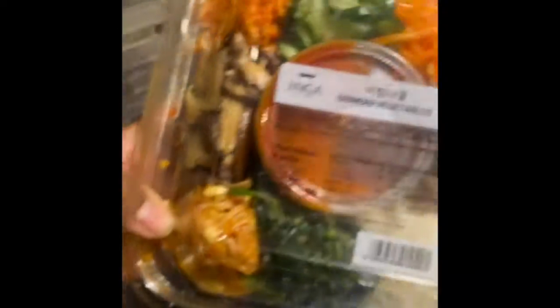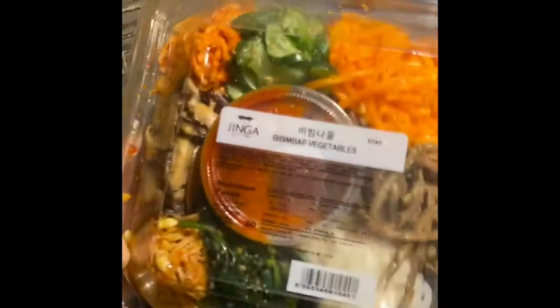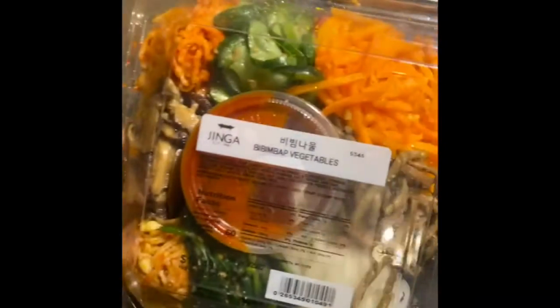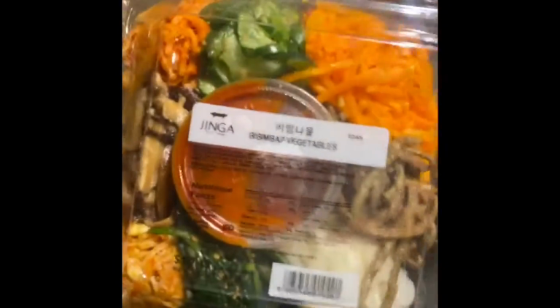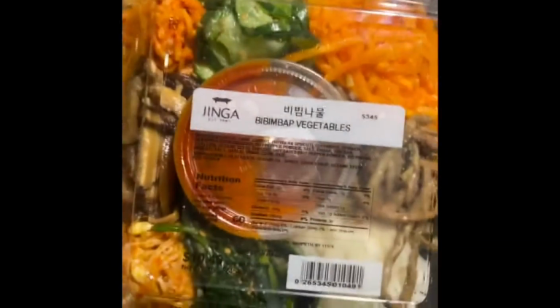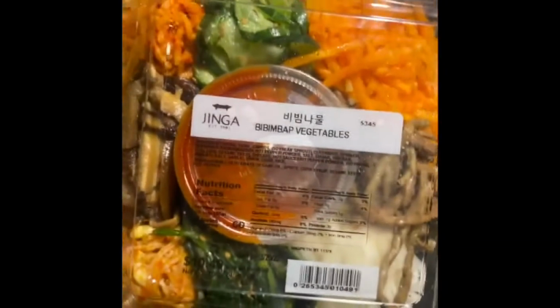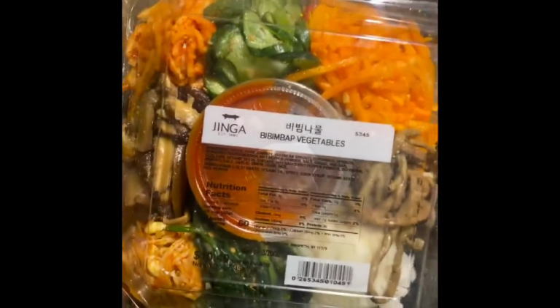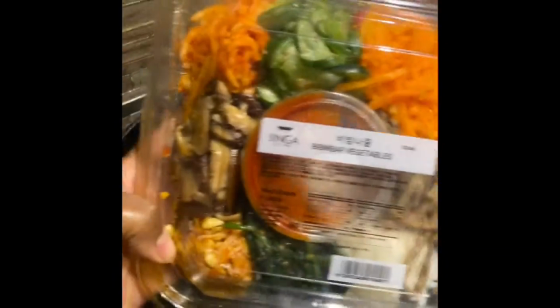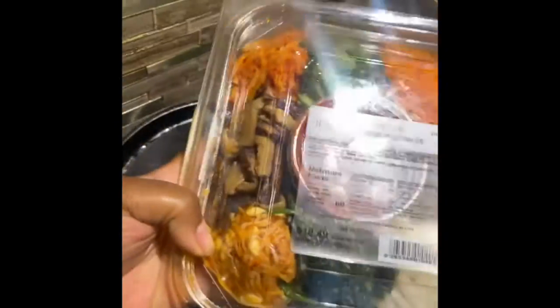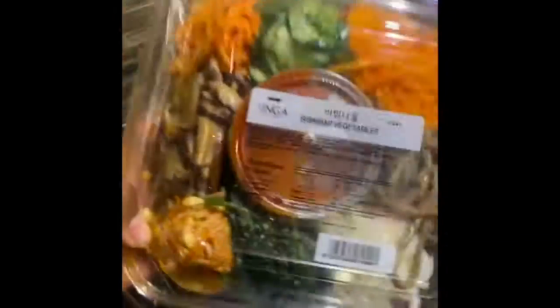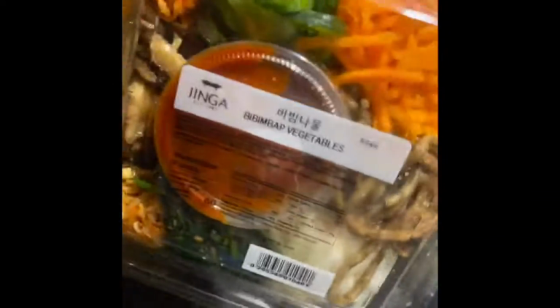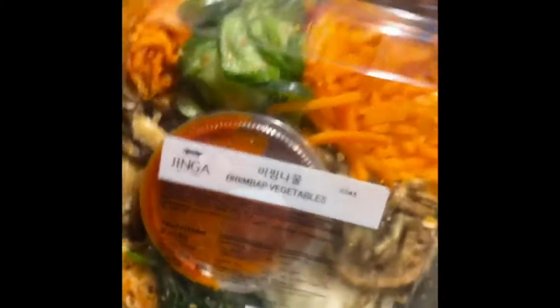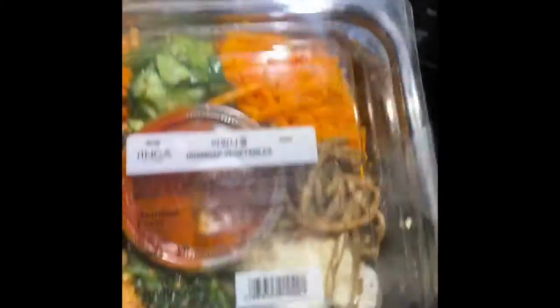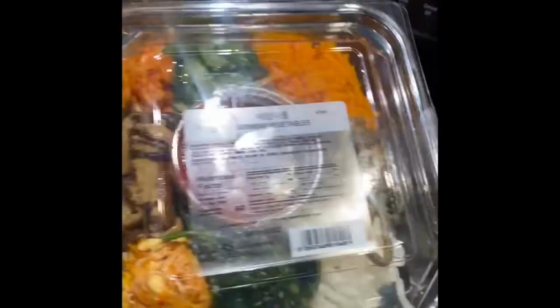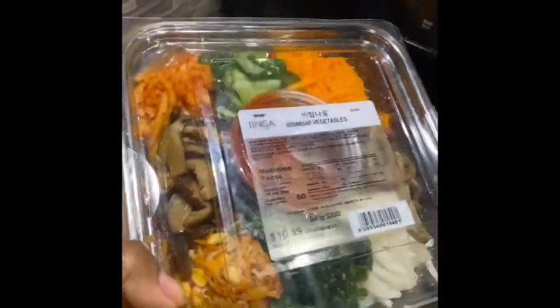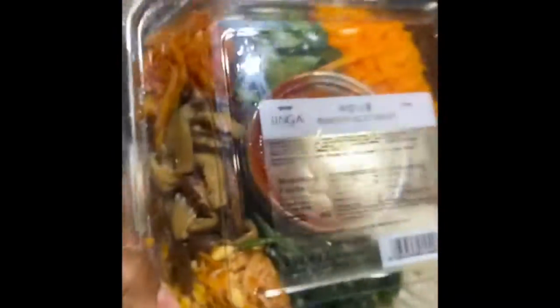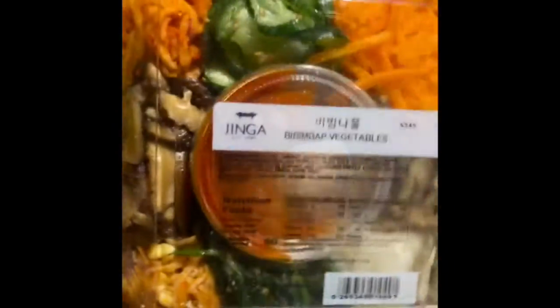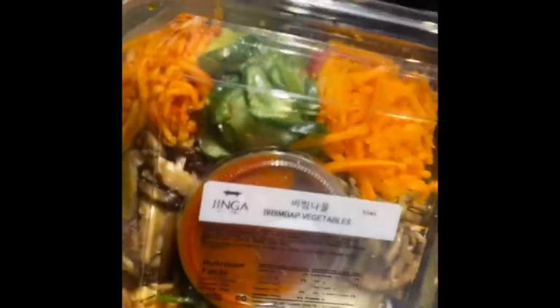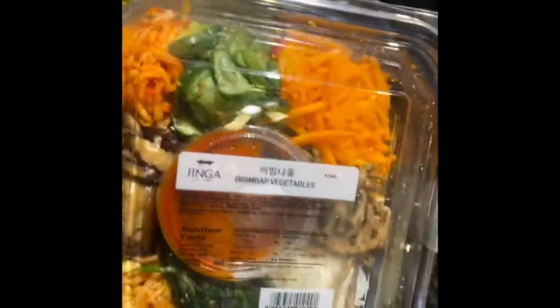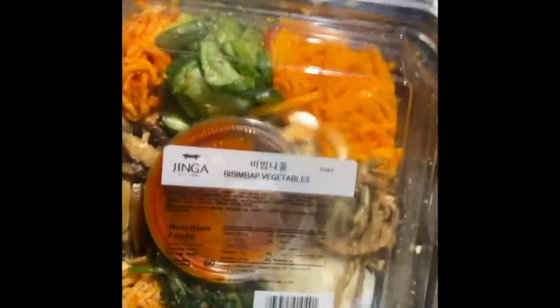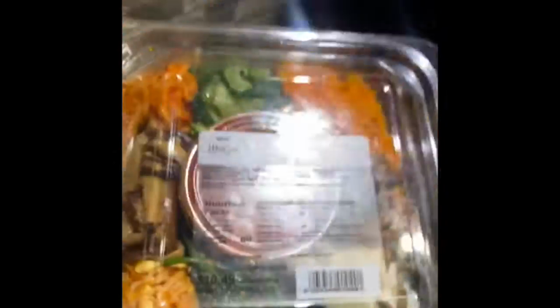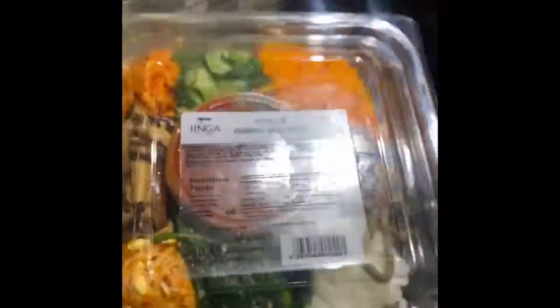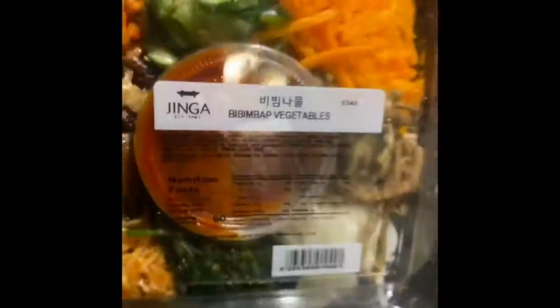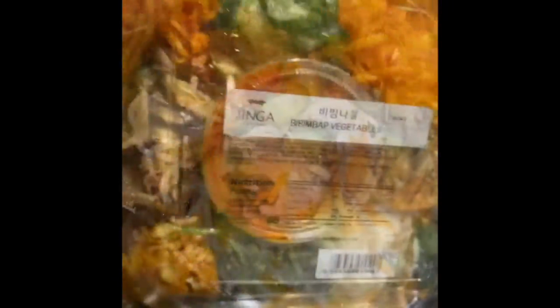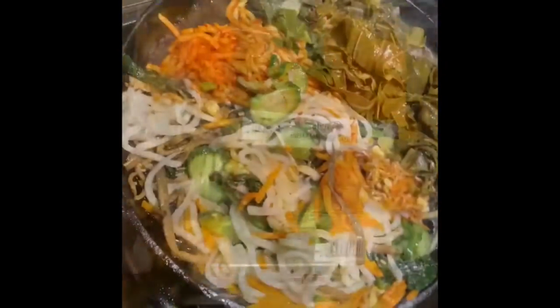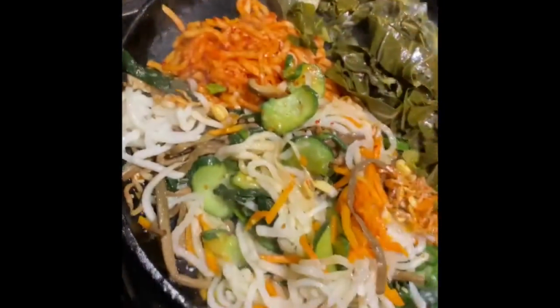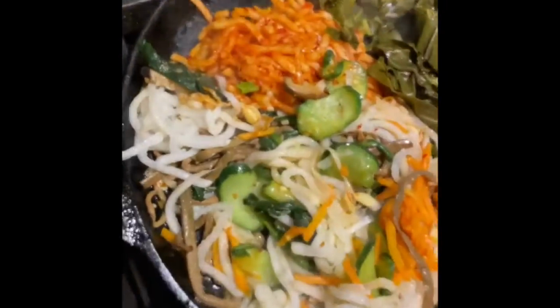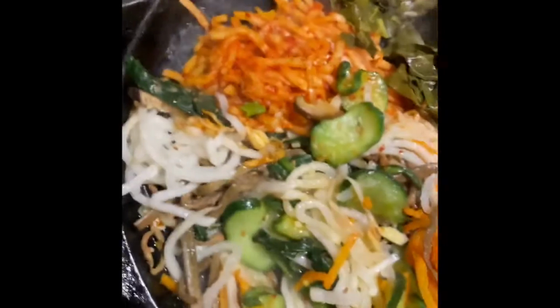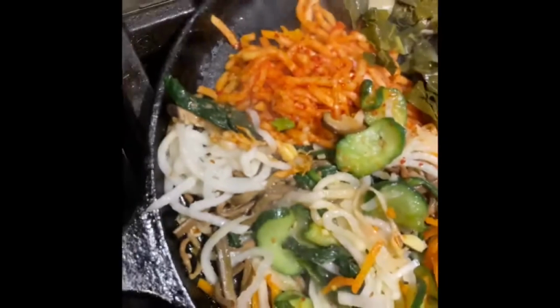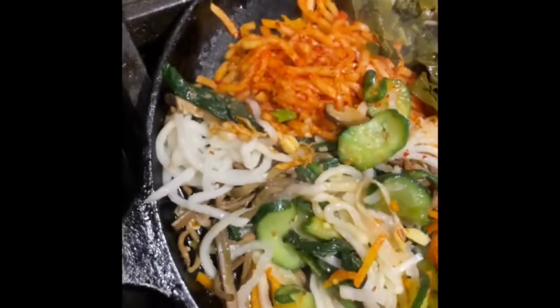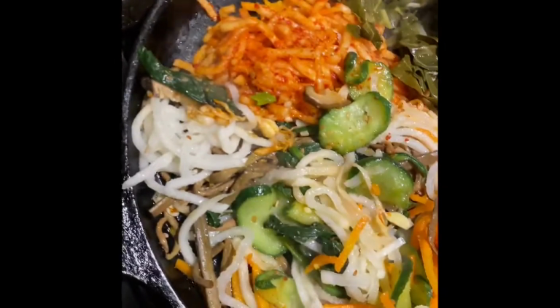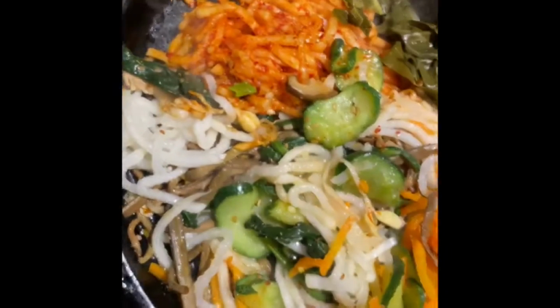I'm about to make me some bibimbap. Yes, if you know, you know. This is so good. This is what you need to eat.